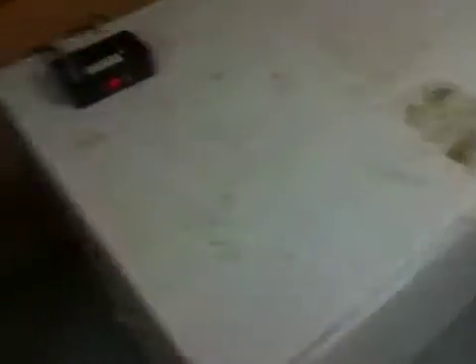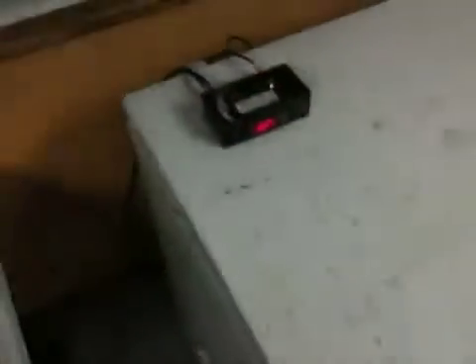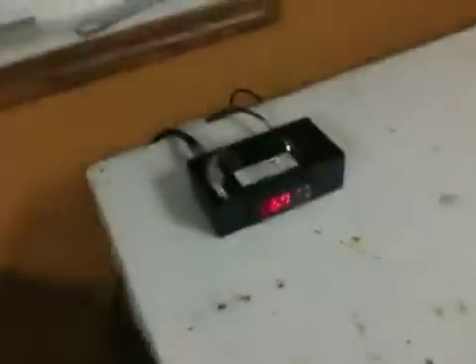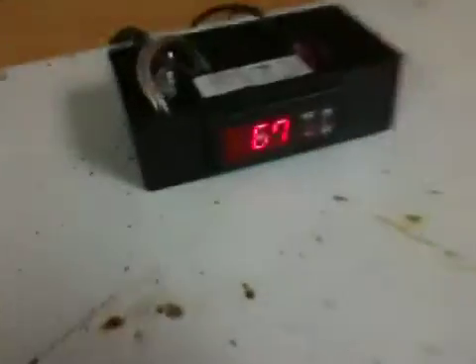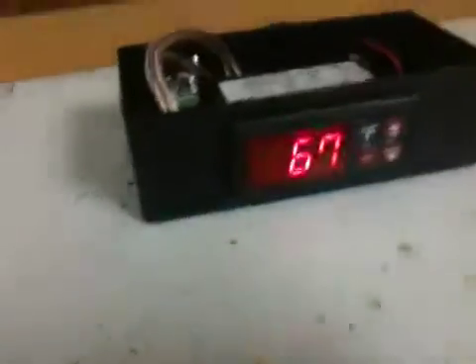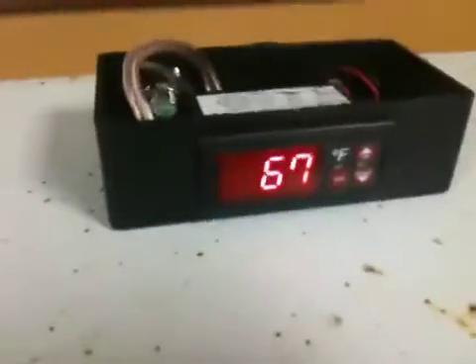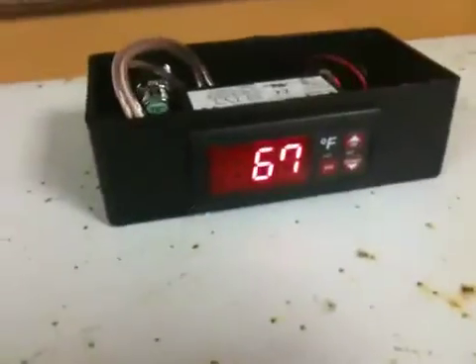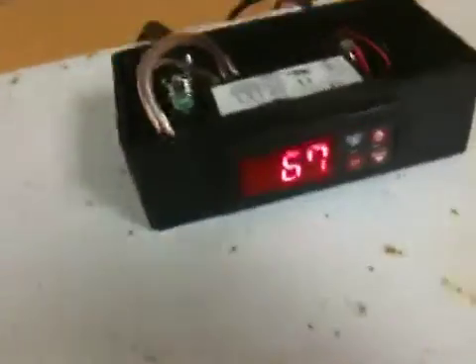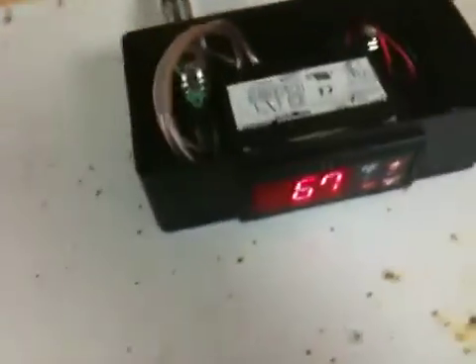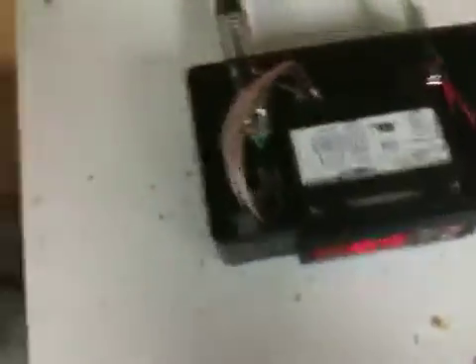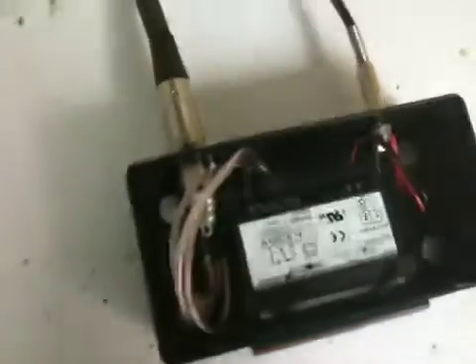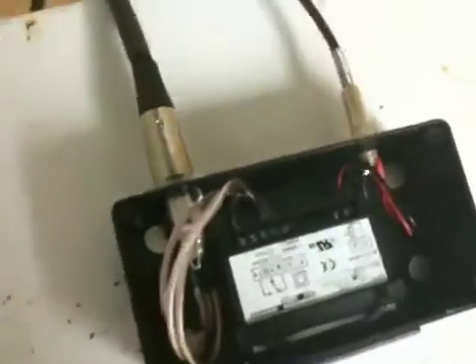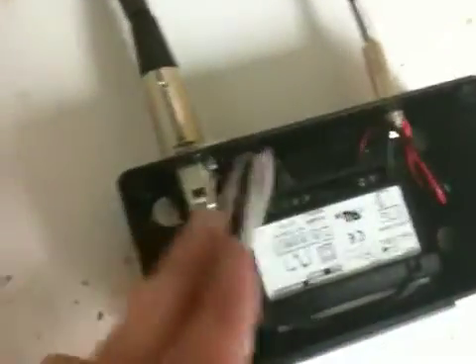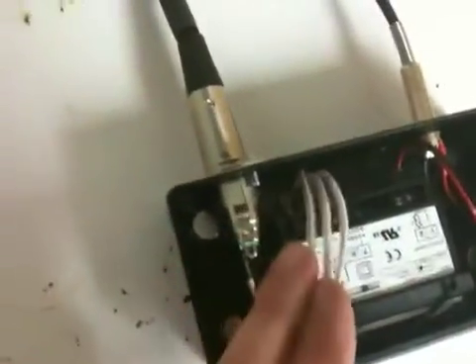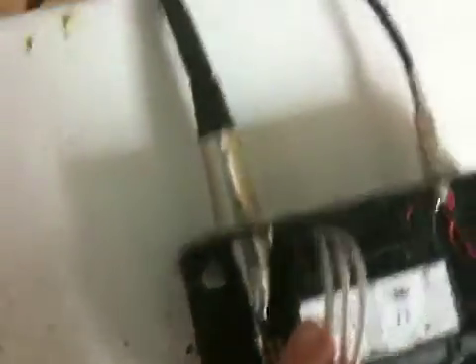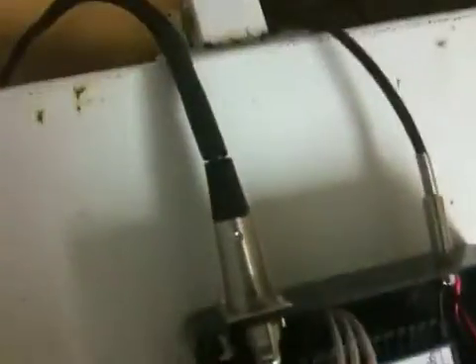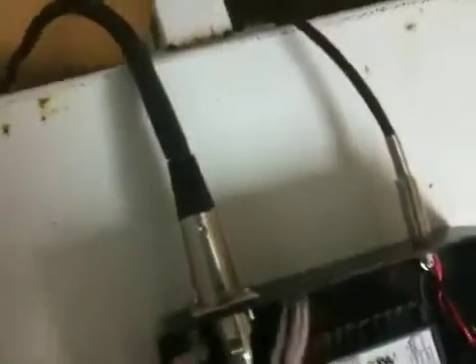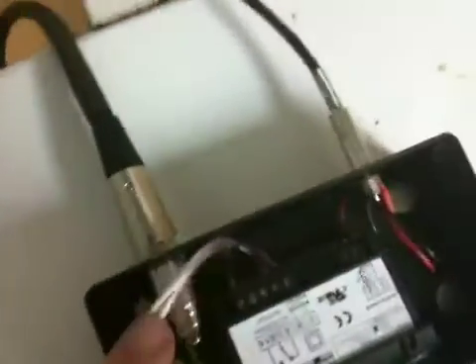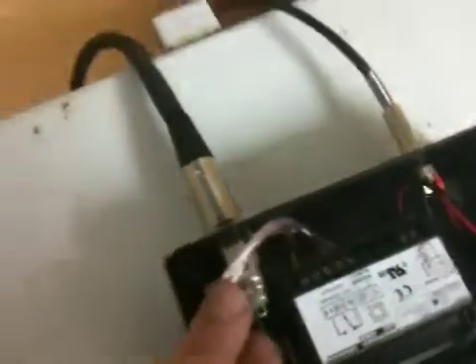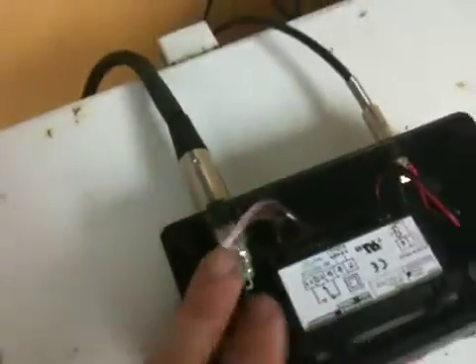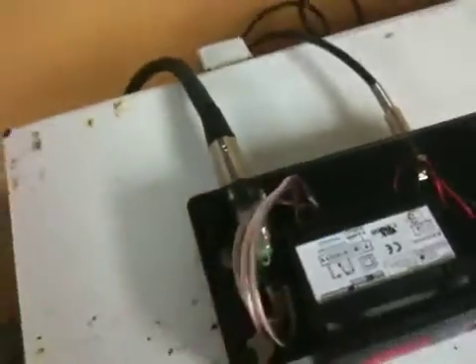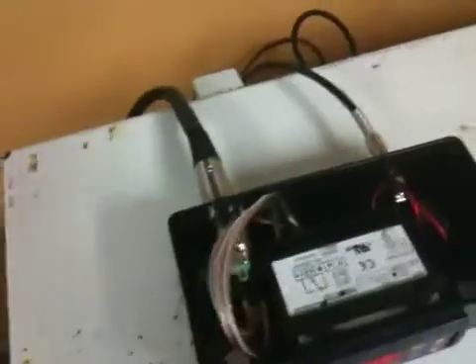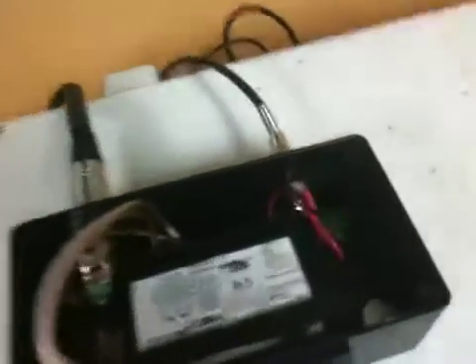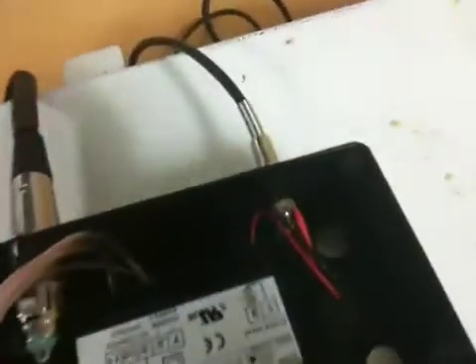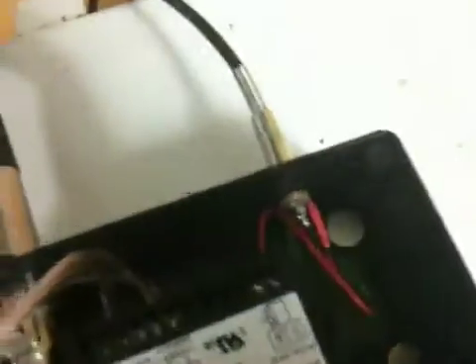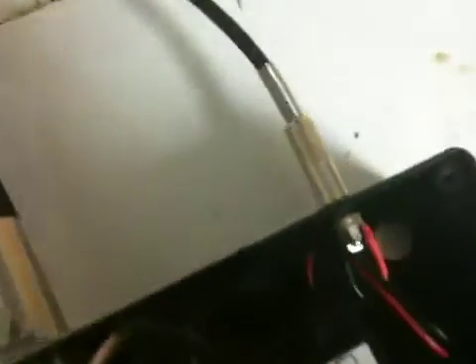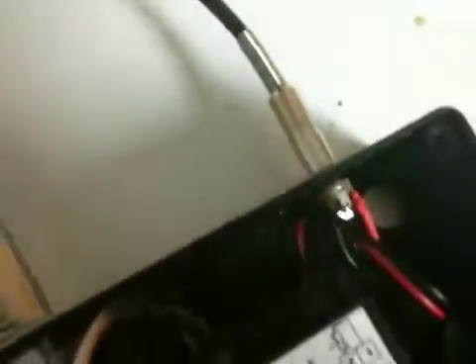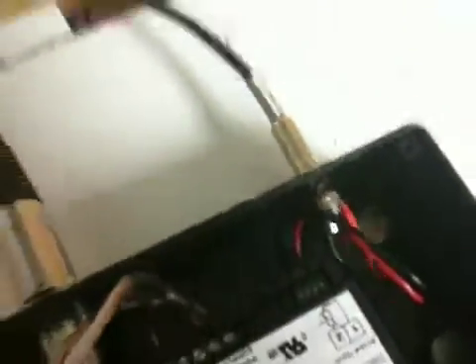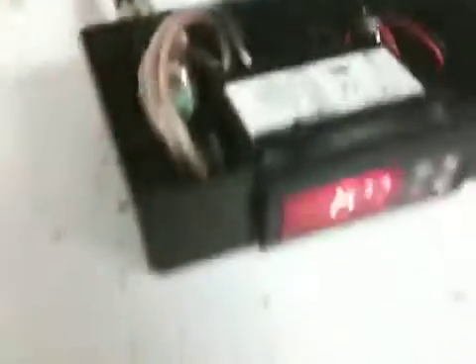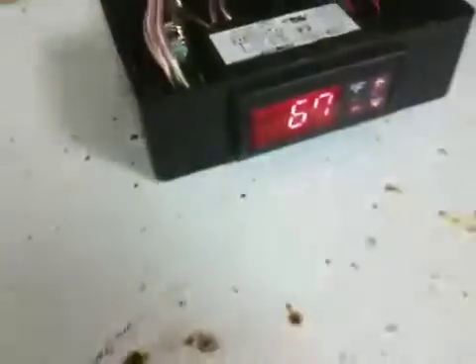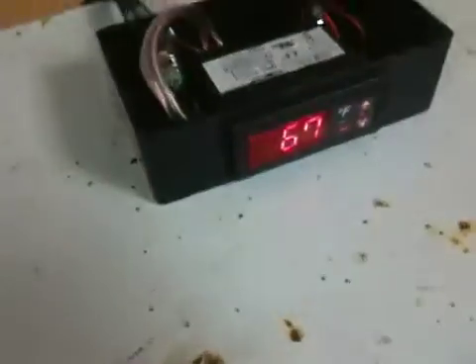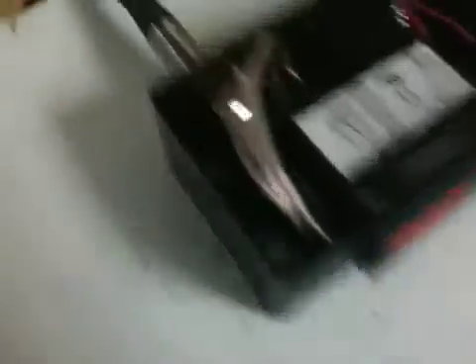We just put the Love controller on here and hooked it up to an XLR microphone type connector for the power and a little phono jack connector for the temperature sensor.